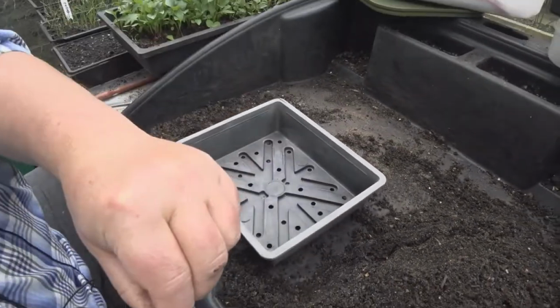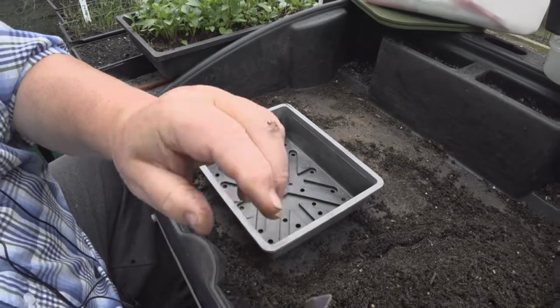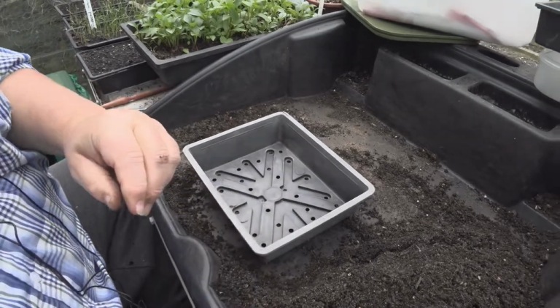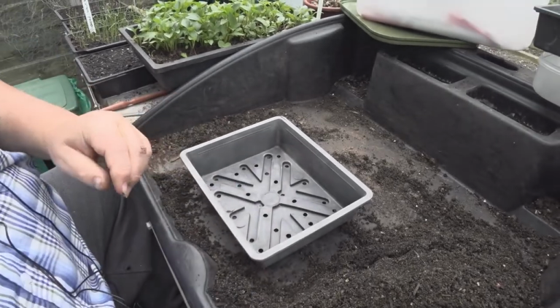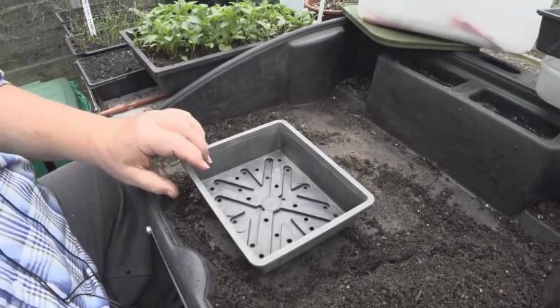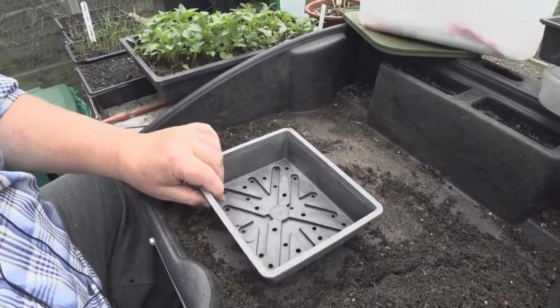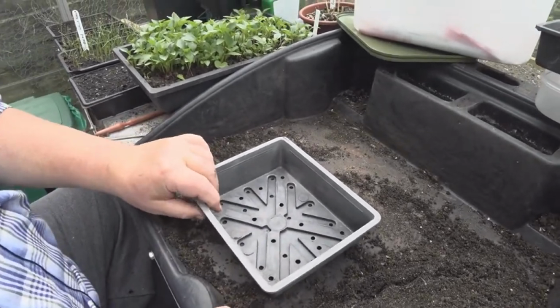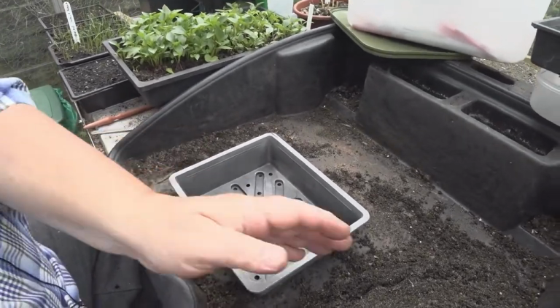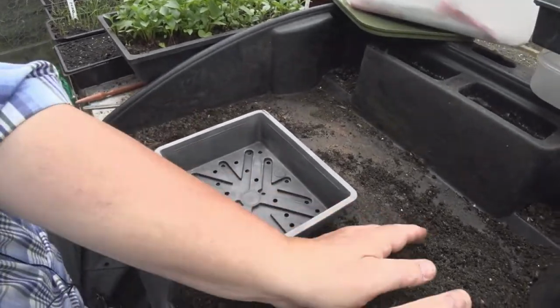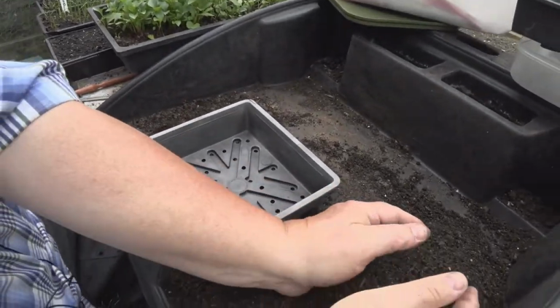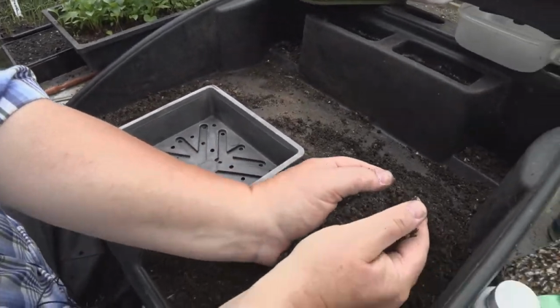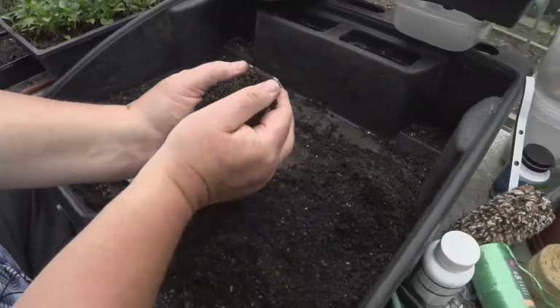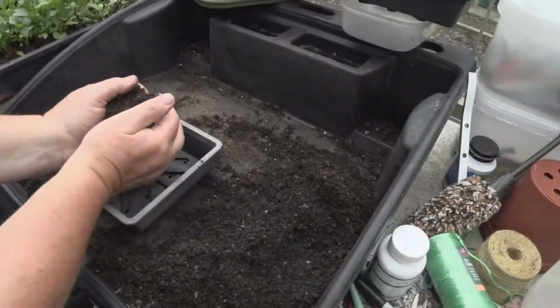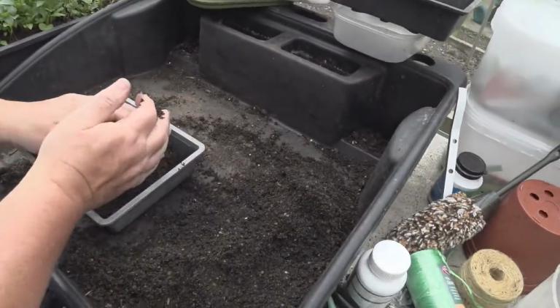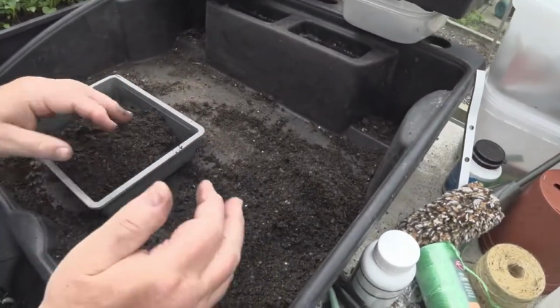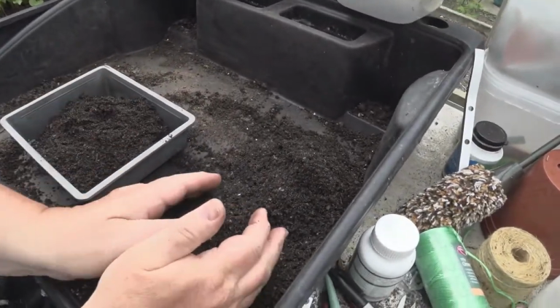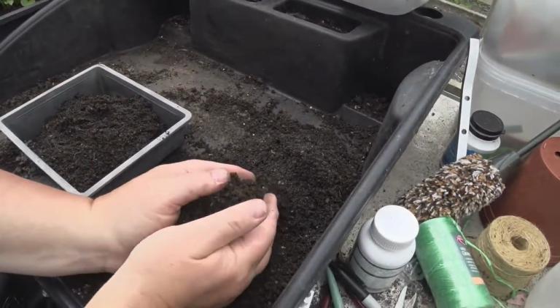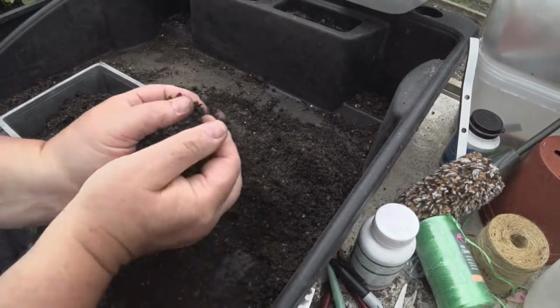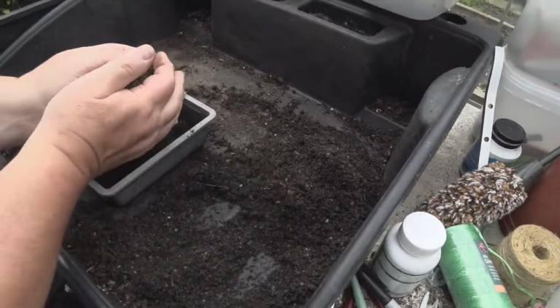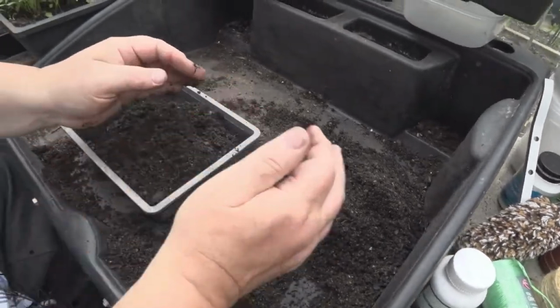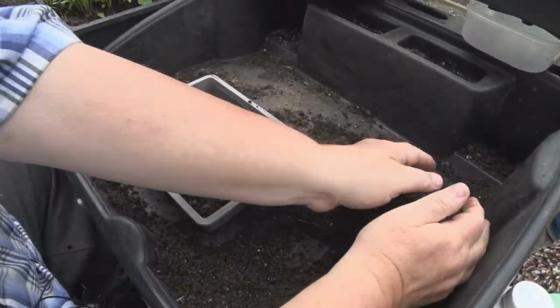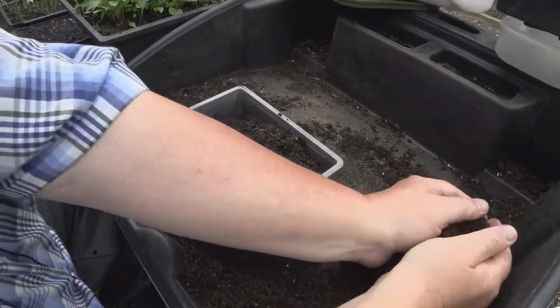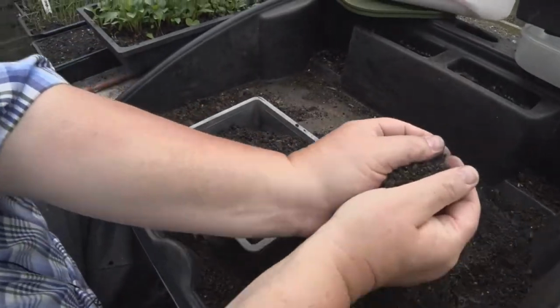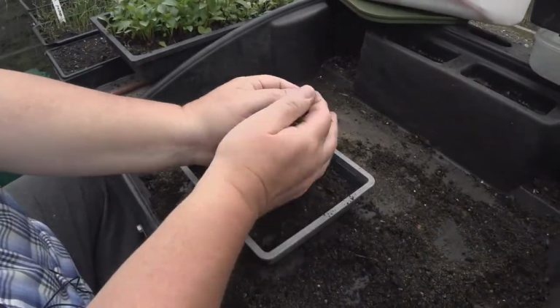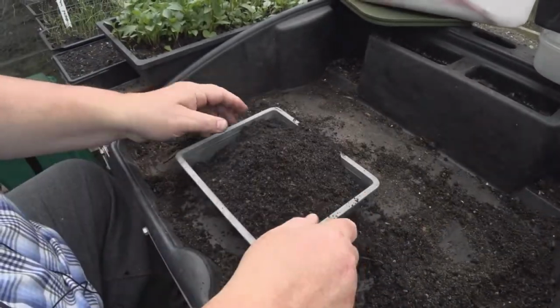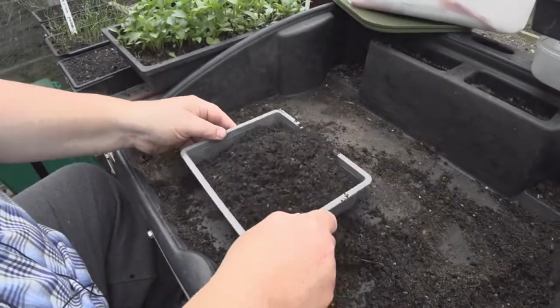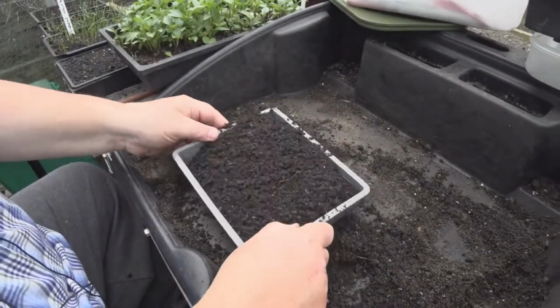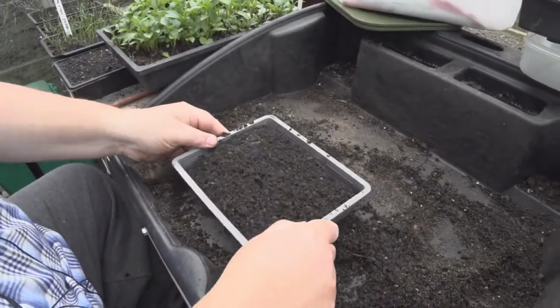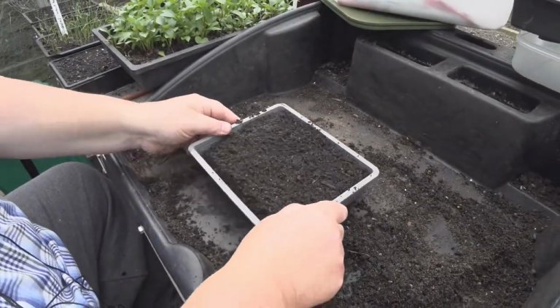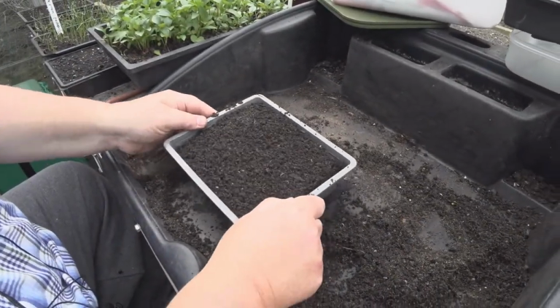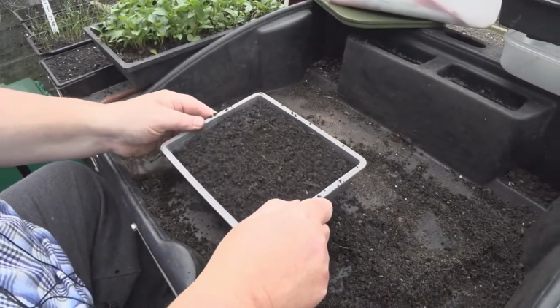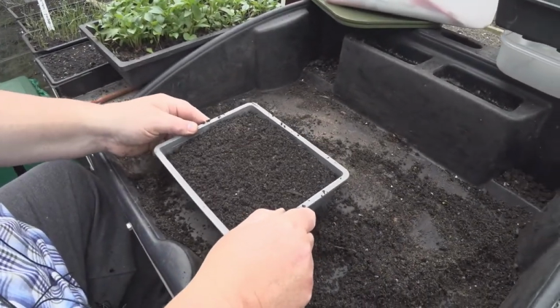First thing is I'm going to put some finely sieved soil in the tray. Shake it both ways and level it like that.